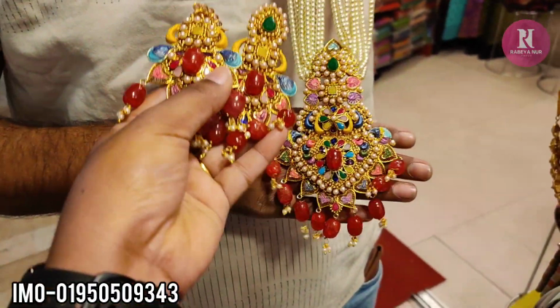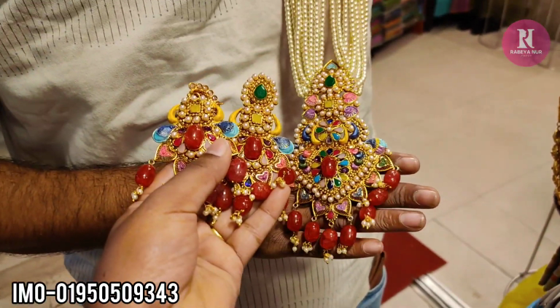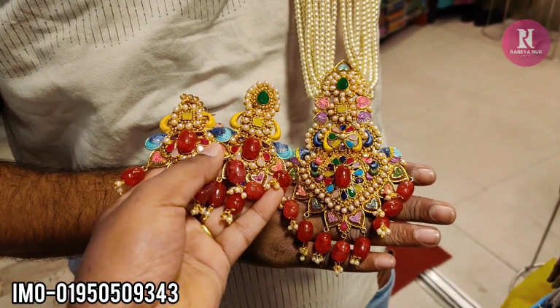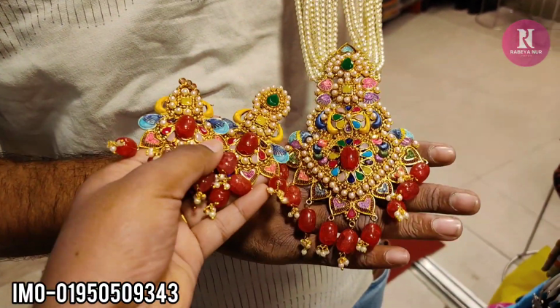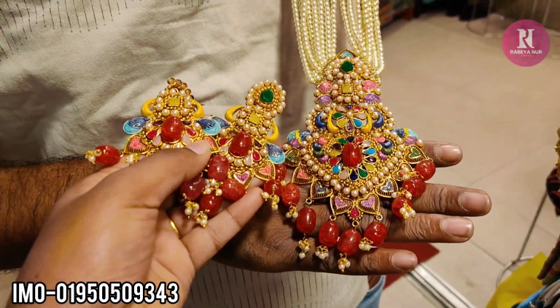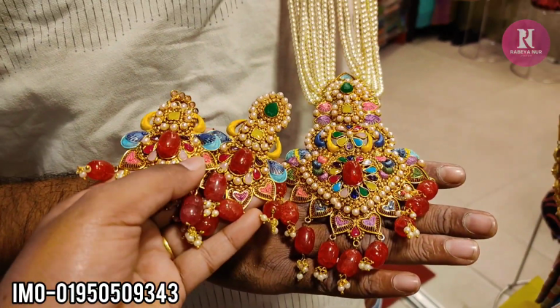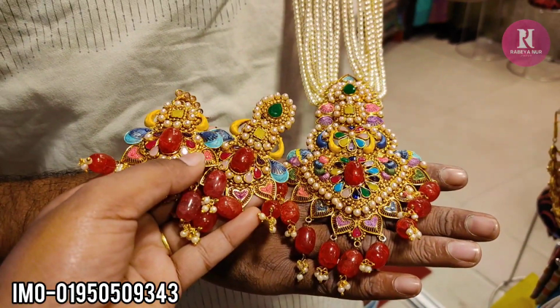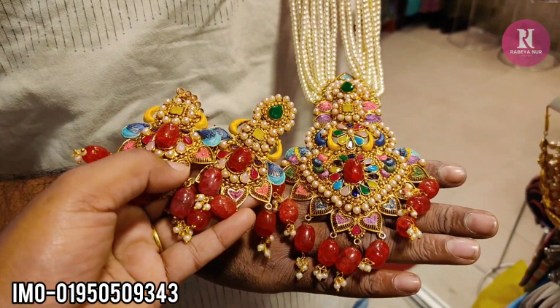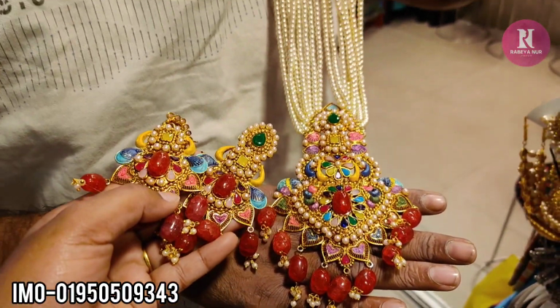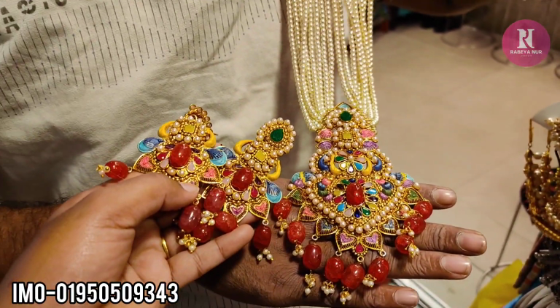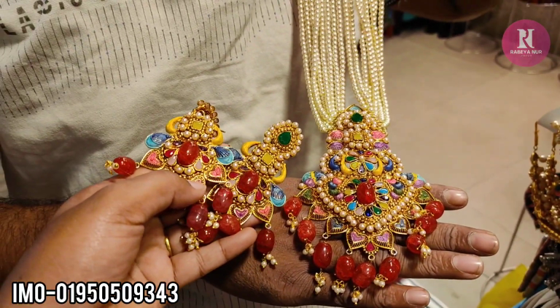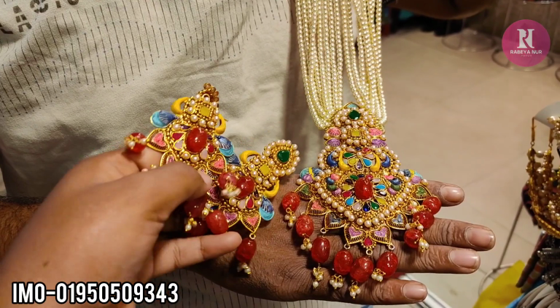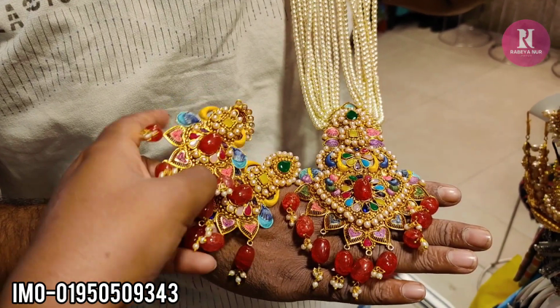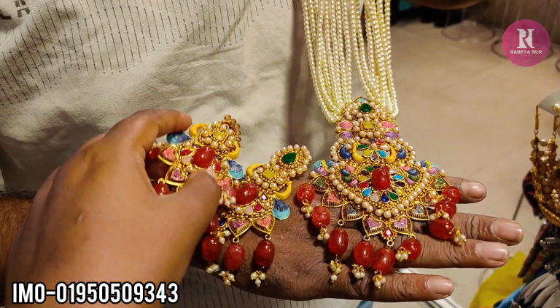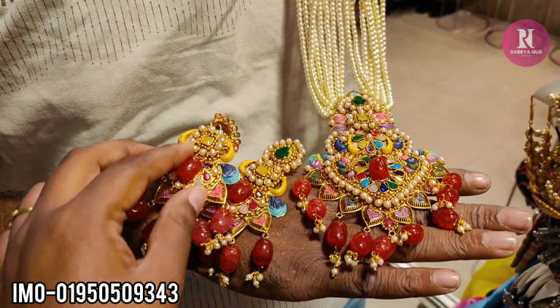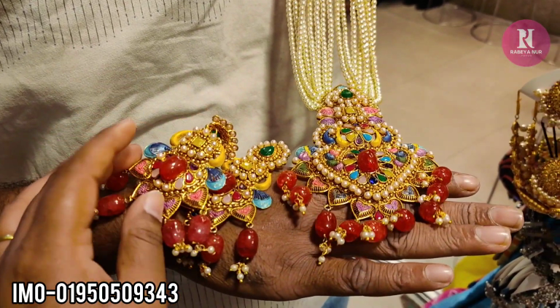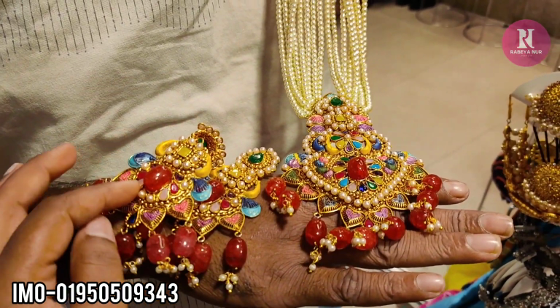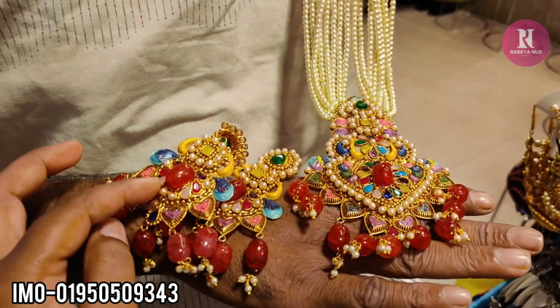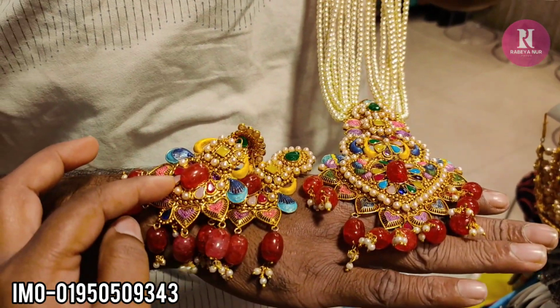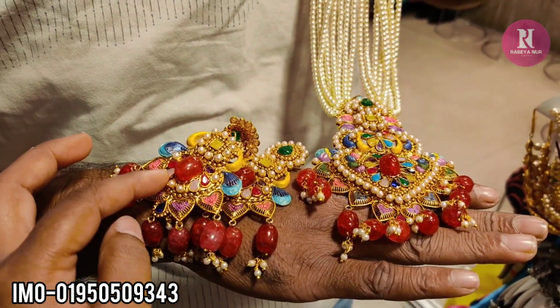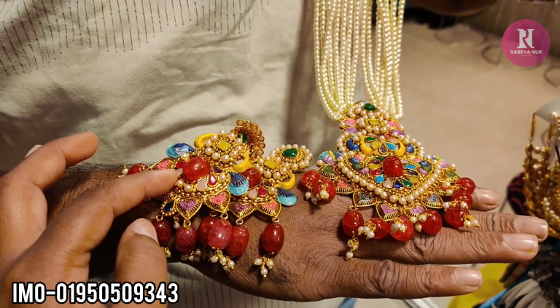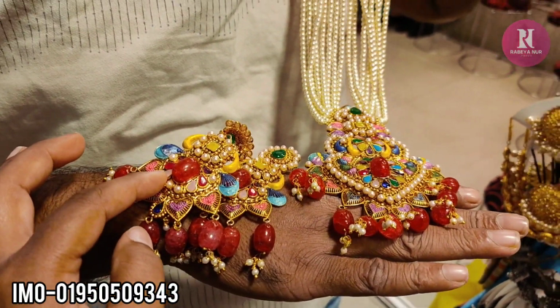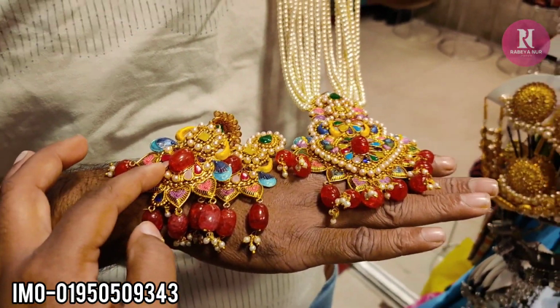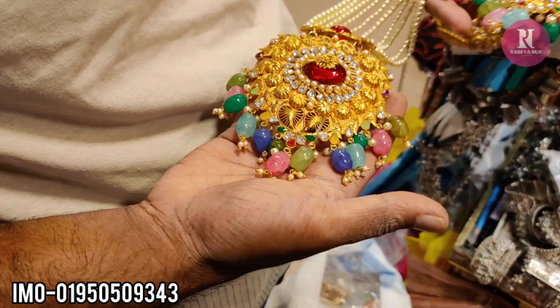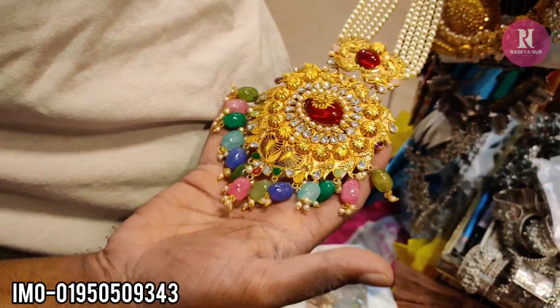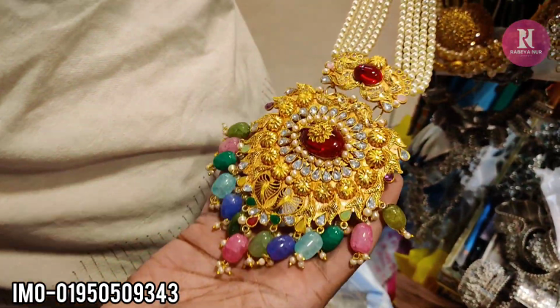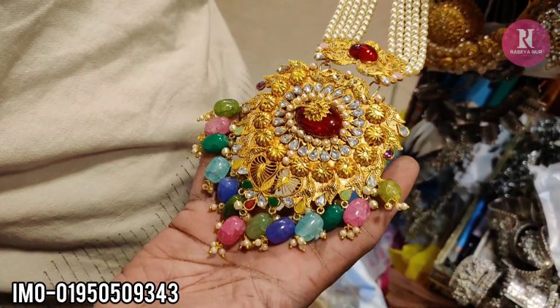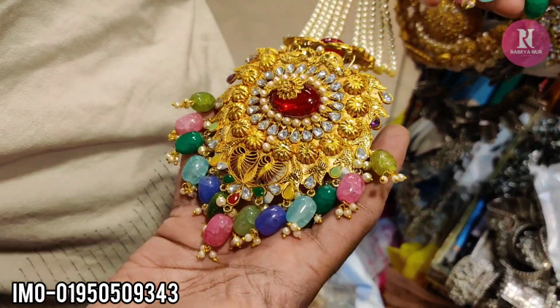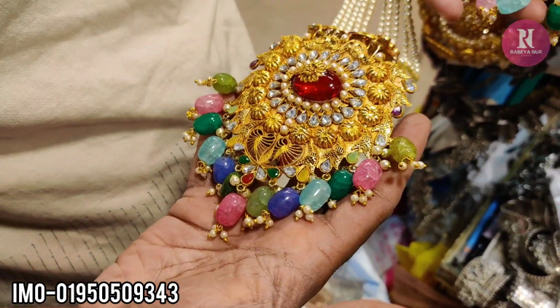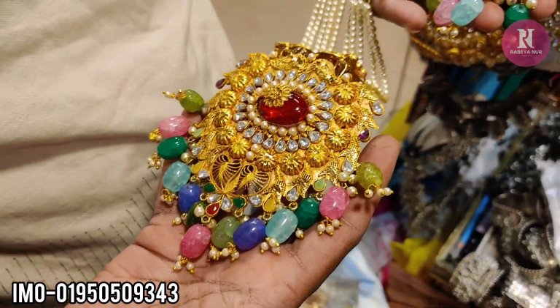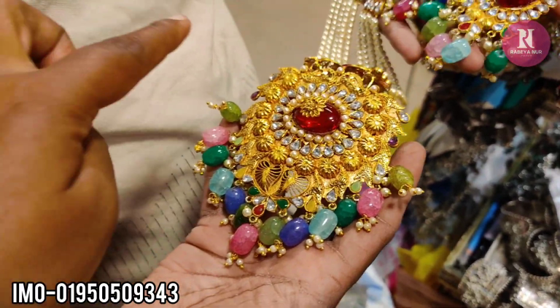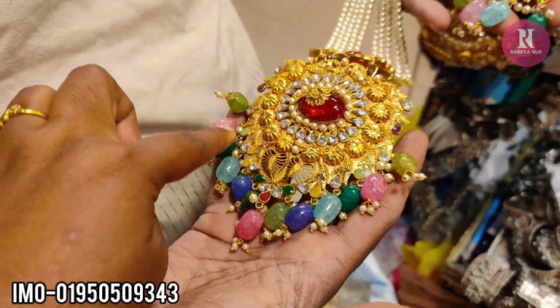How much is it? $800. $800 is the price of gold plates, so this is the design of the product.